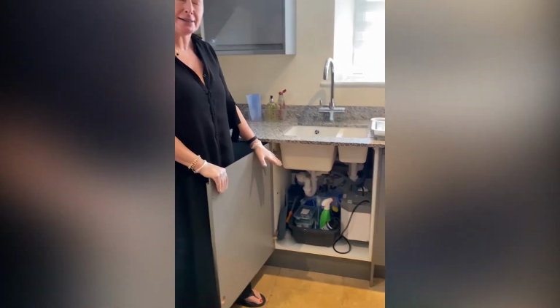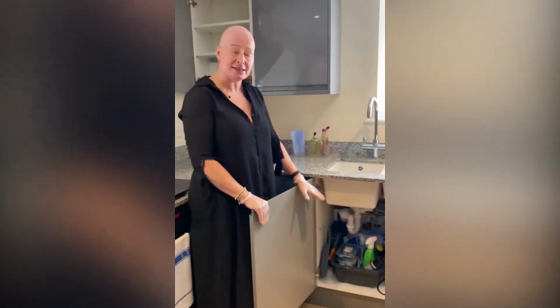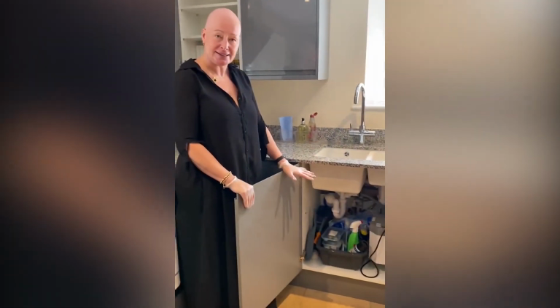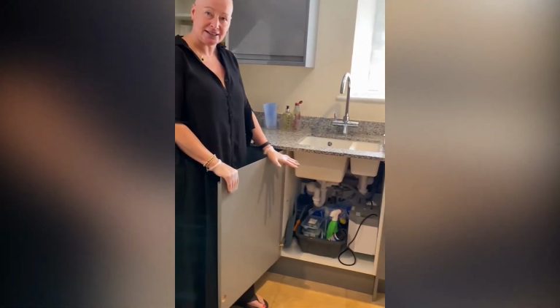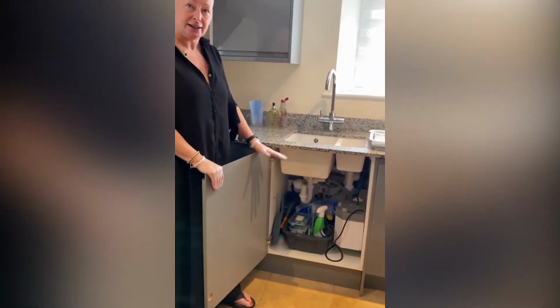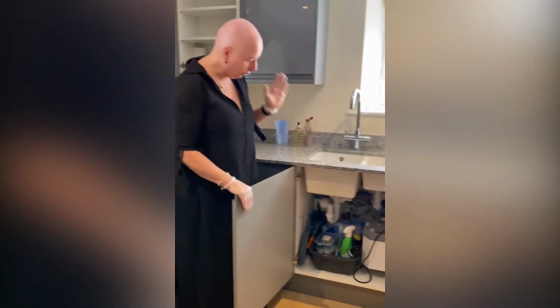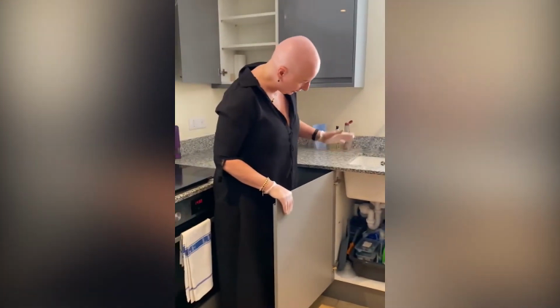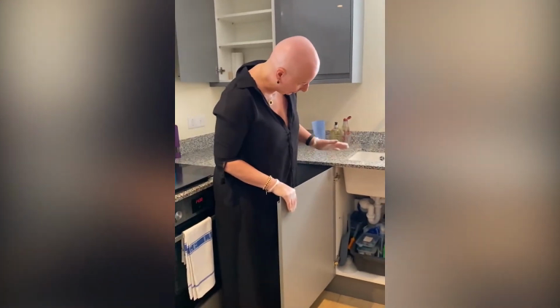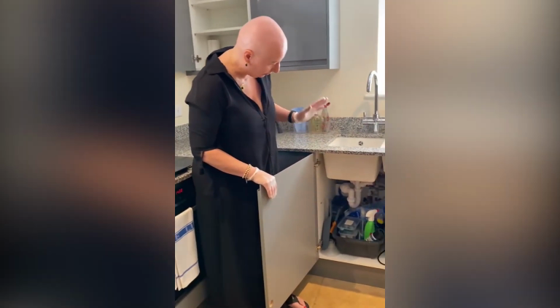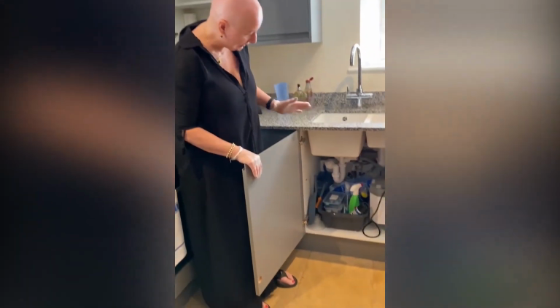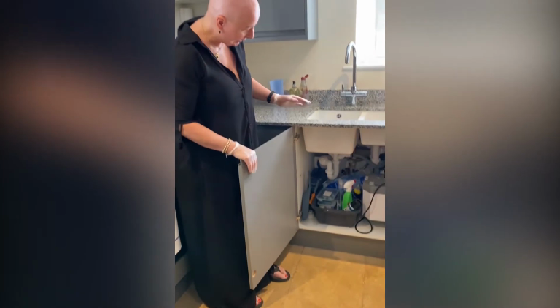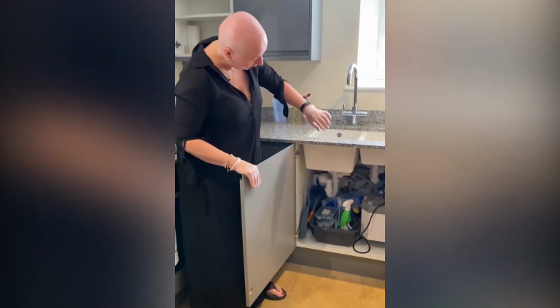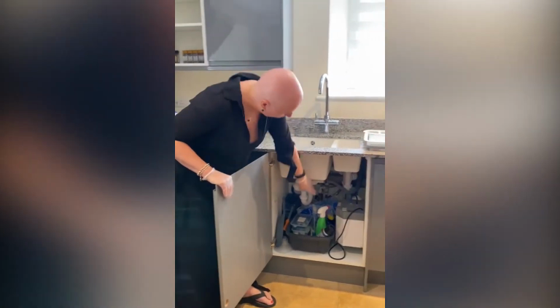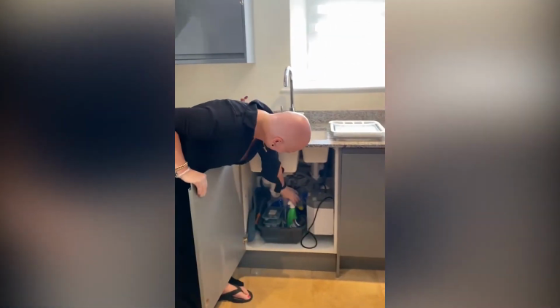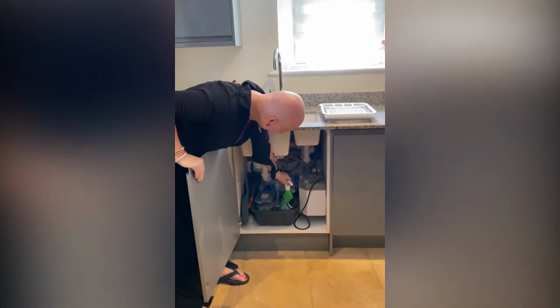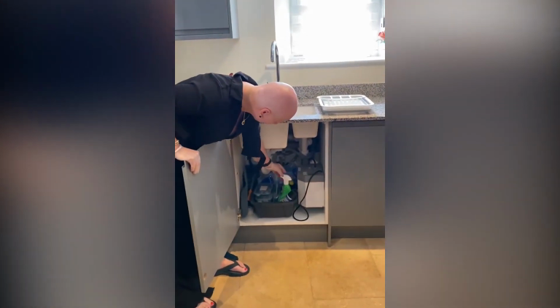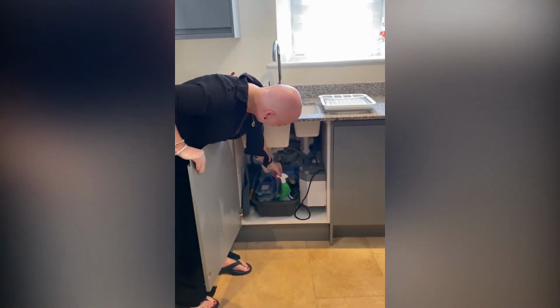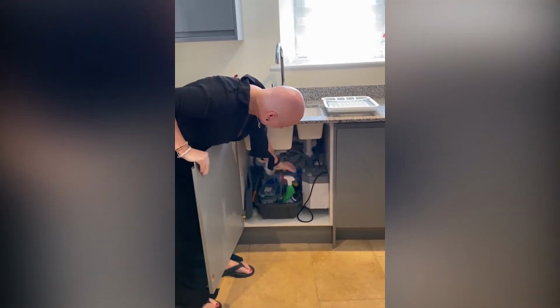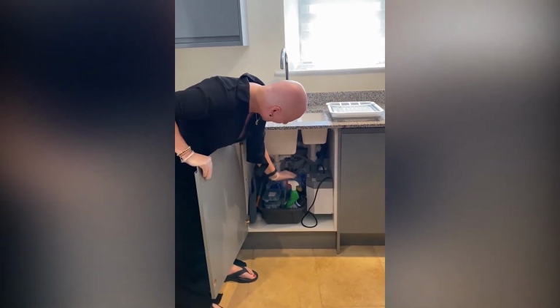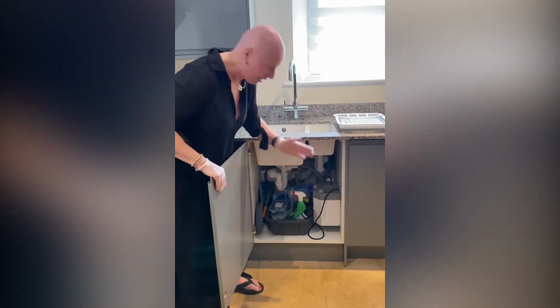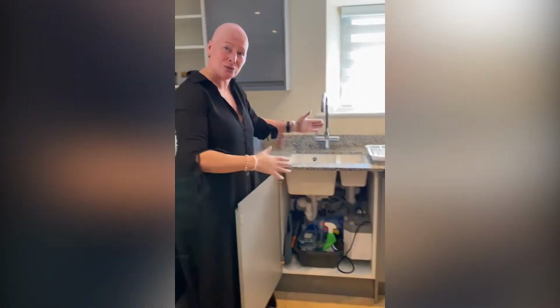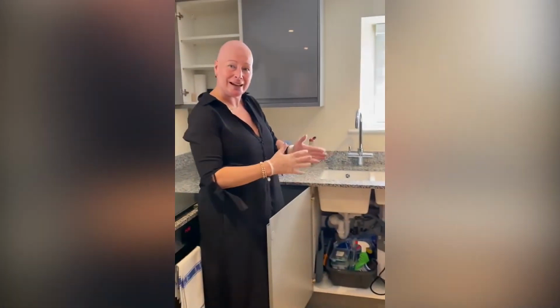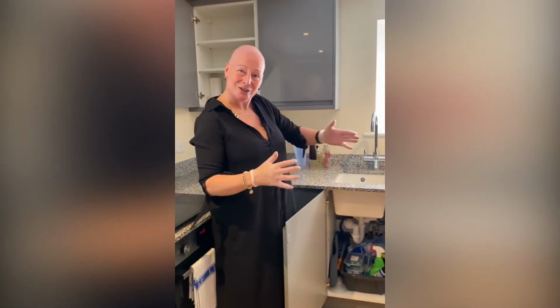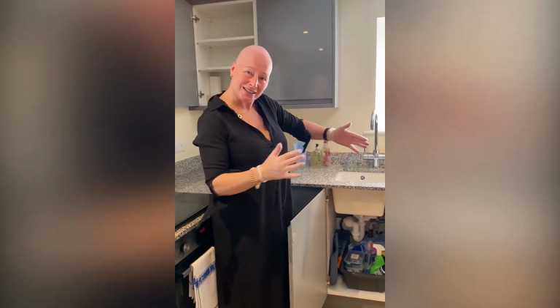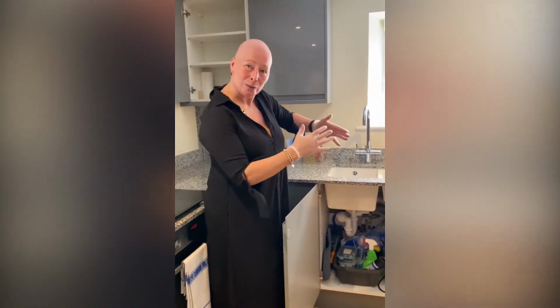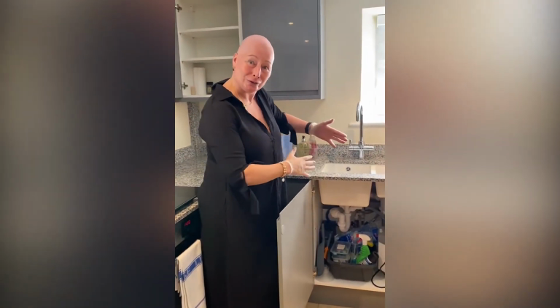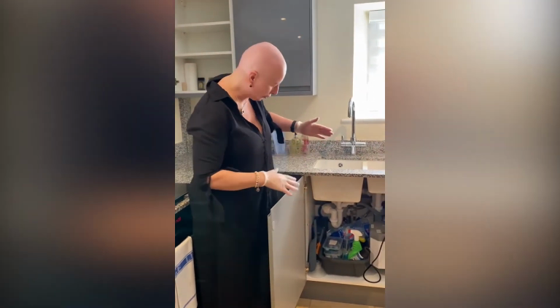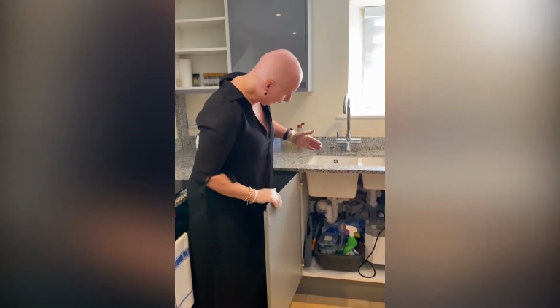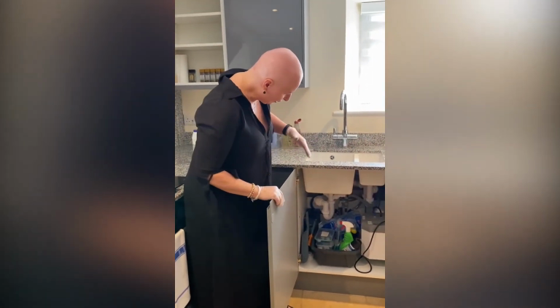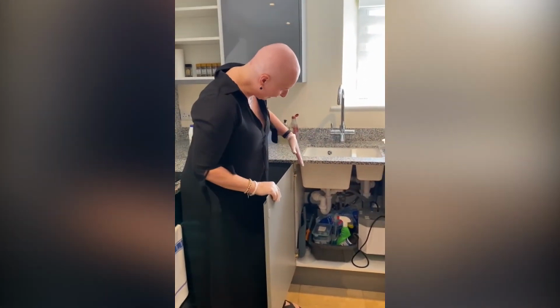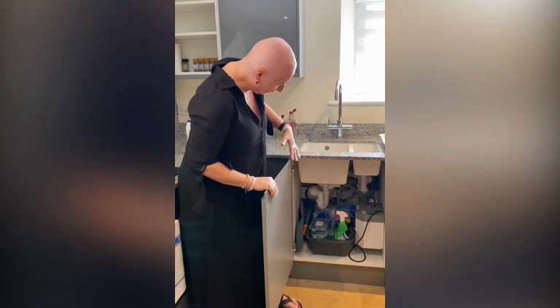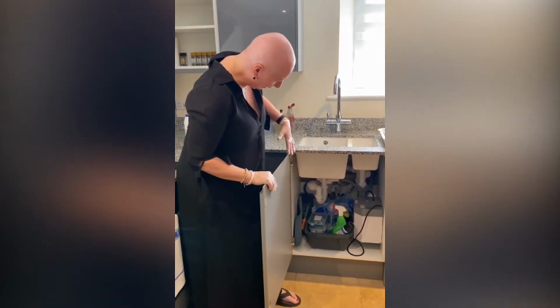I hate it when under-sink areas are messy and dirty. Always put things nicely - the spray heads the same way, in height order from the back so you can see what you've got. Just tidy everything up.